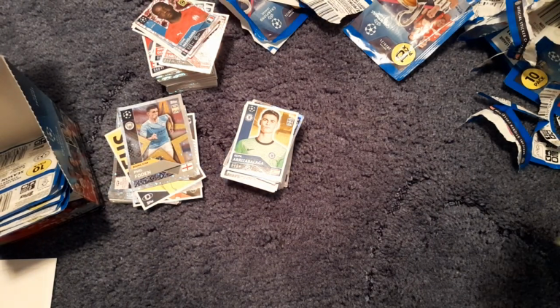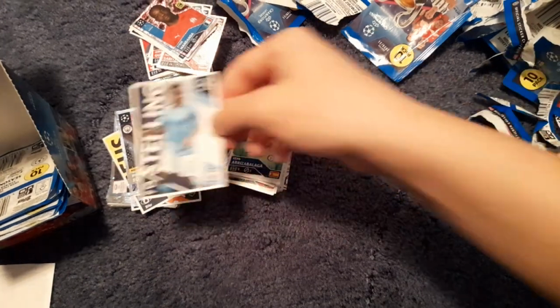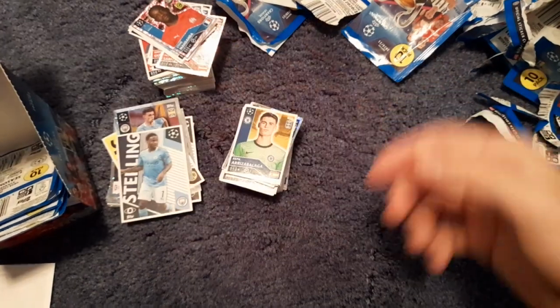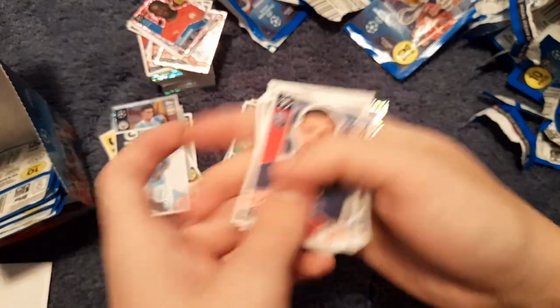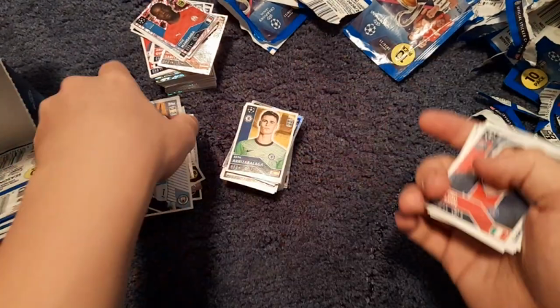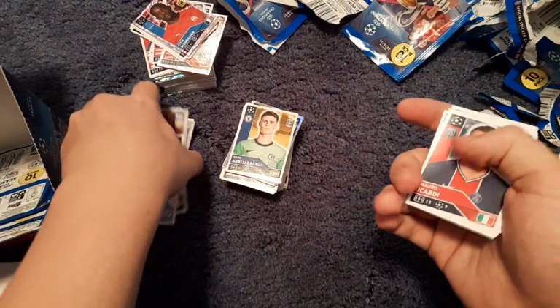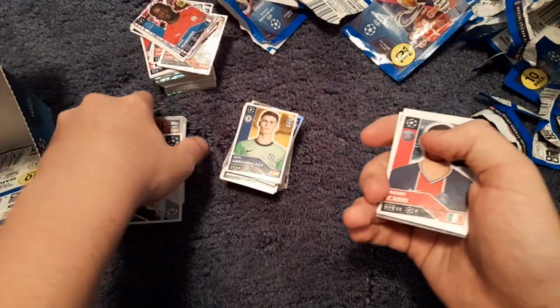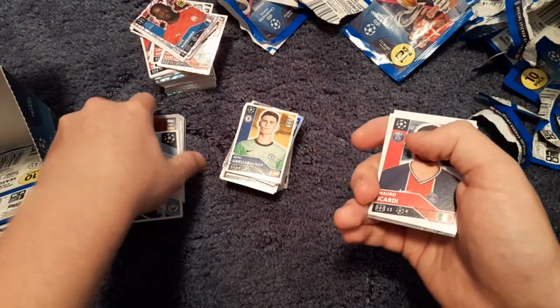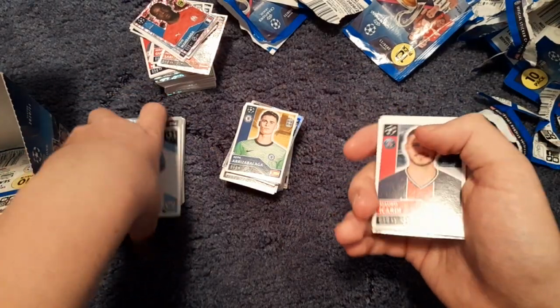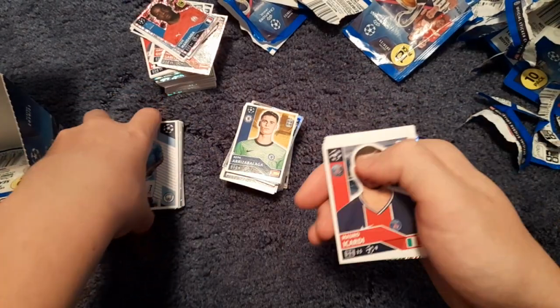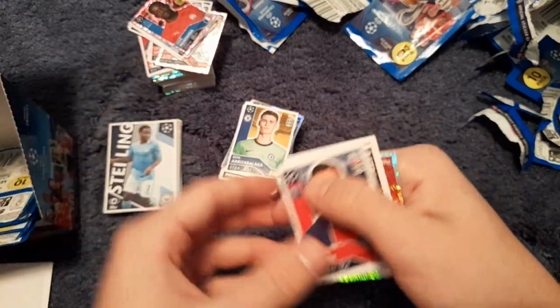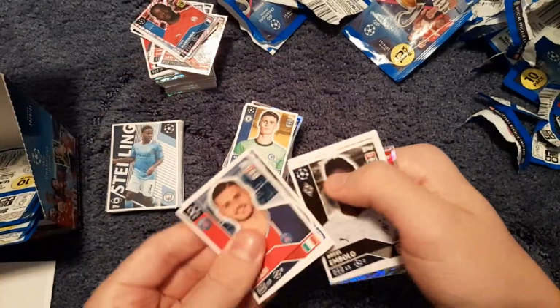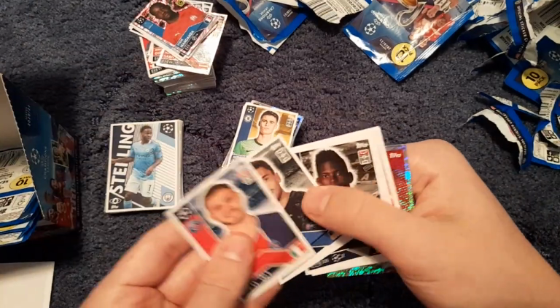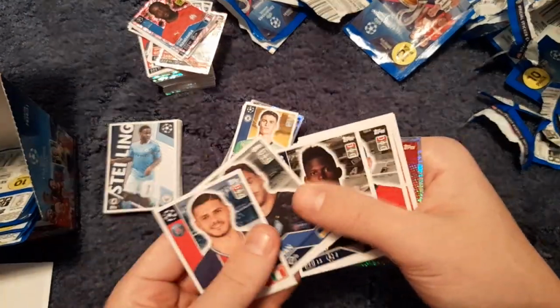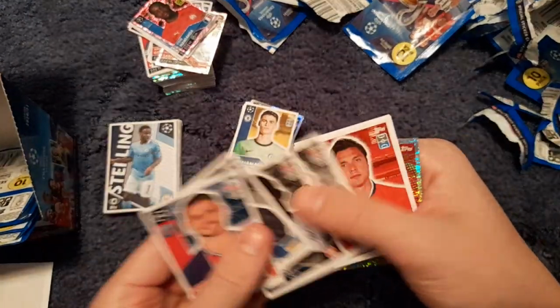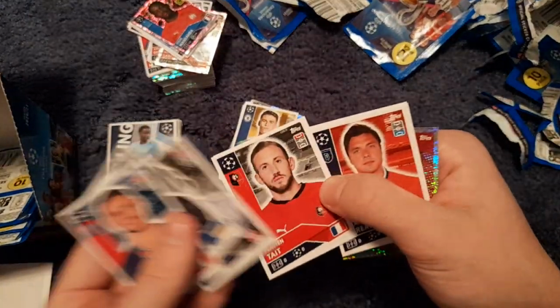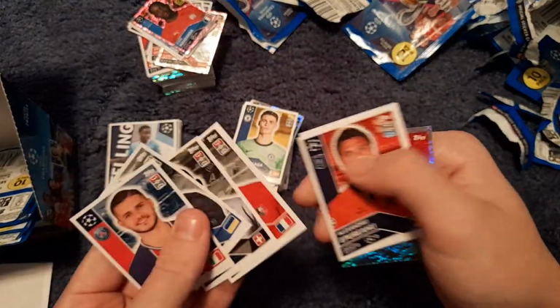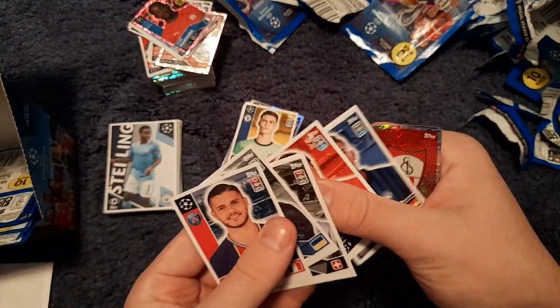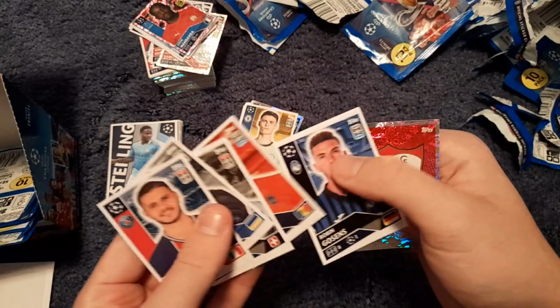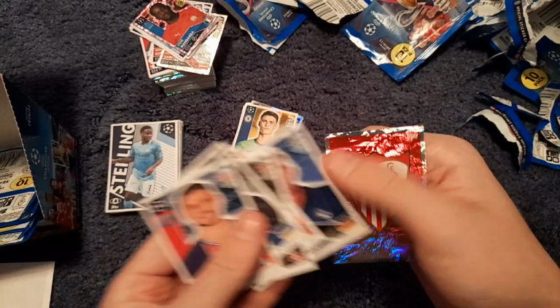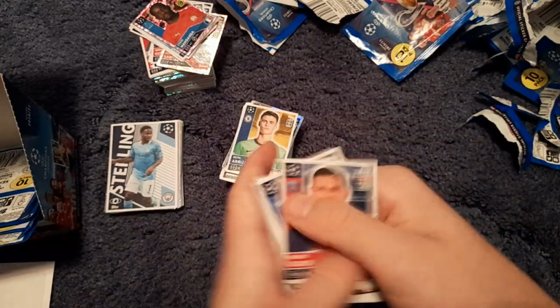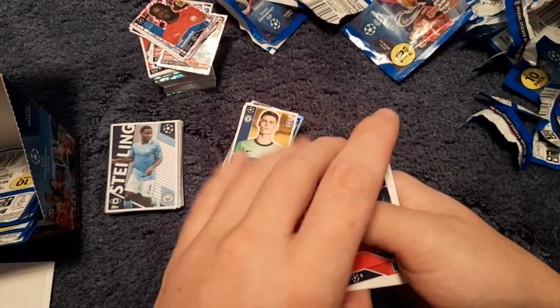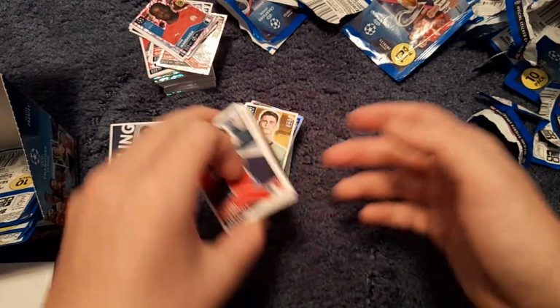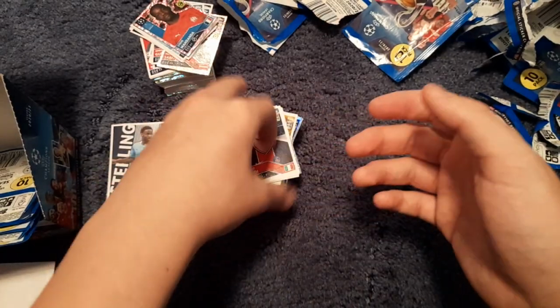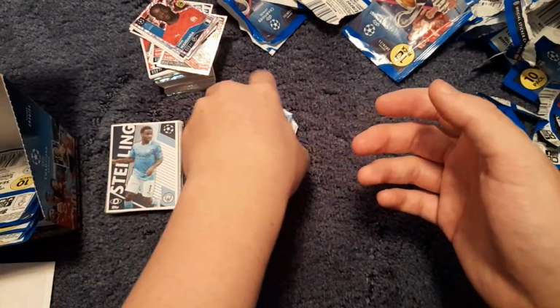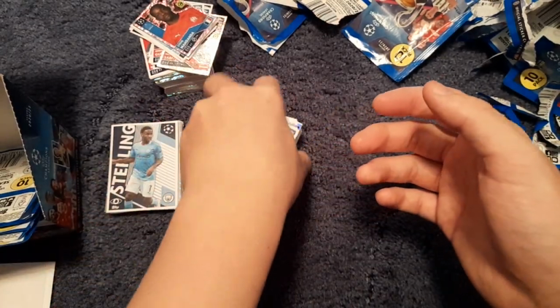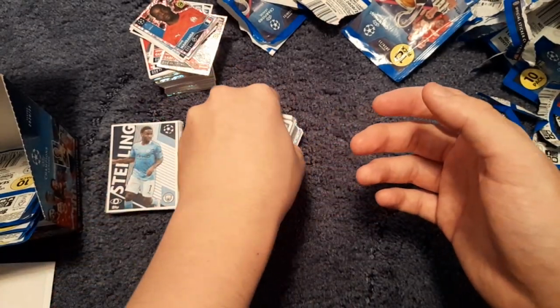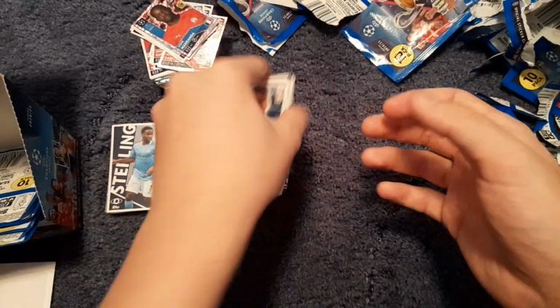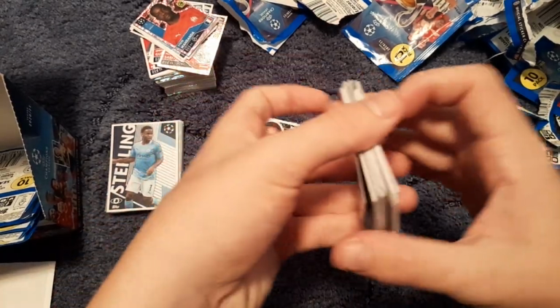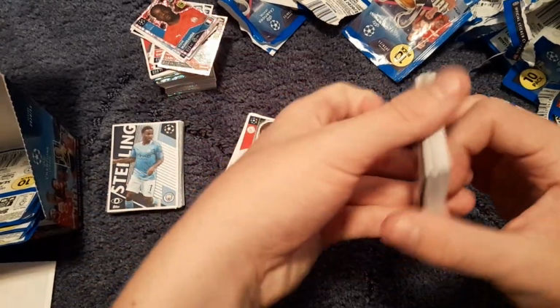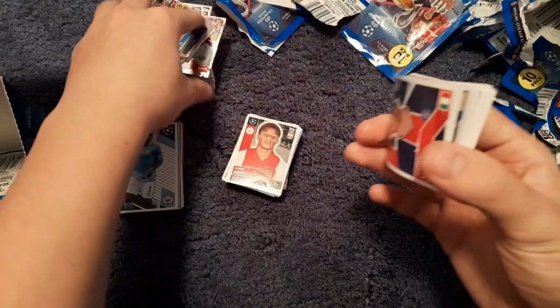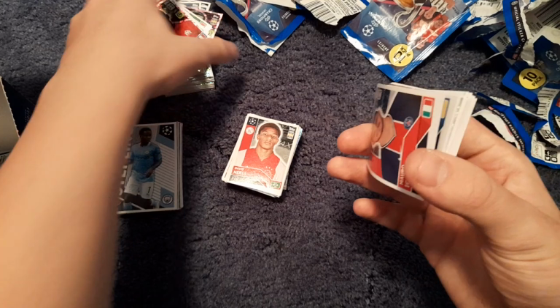We get a Raheem Sterling large sticker, Manu Riccardi, Embolo, Tite, Ecco, Fernando, Gosdans and the Sevilla badge.